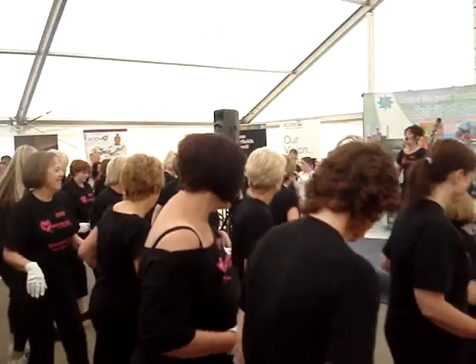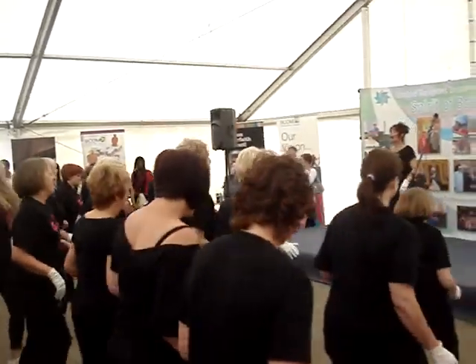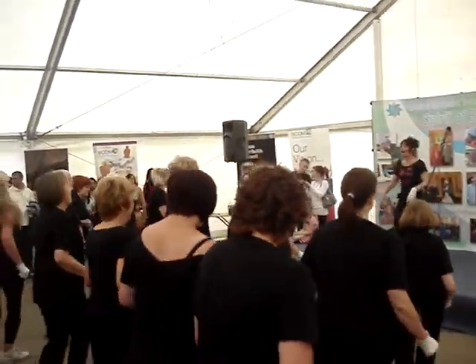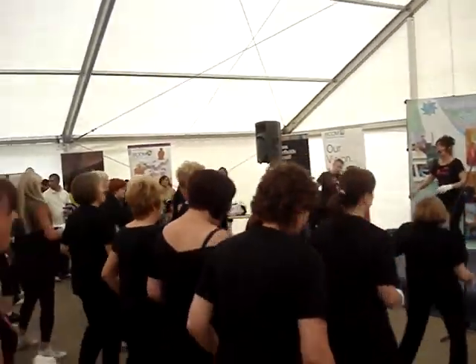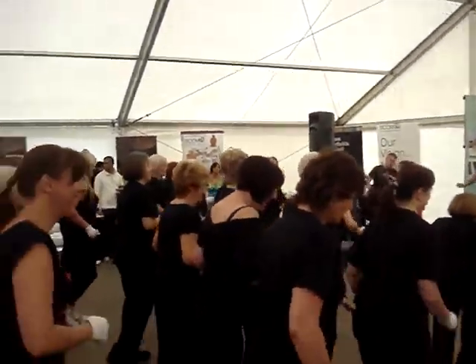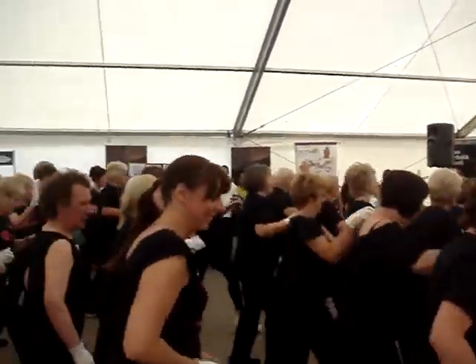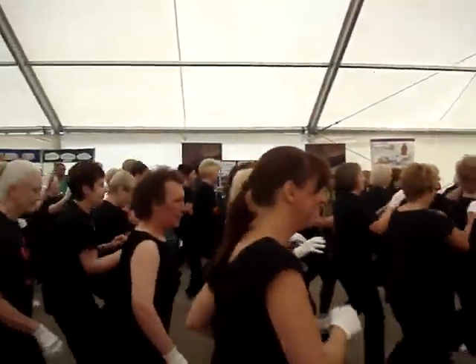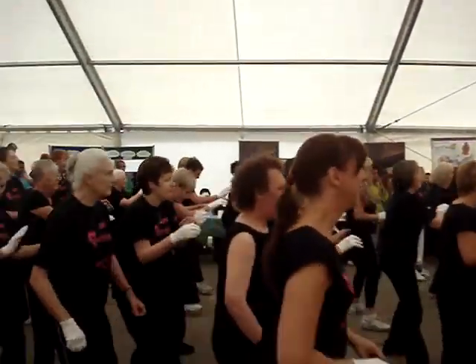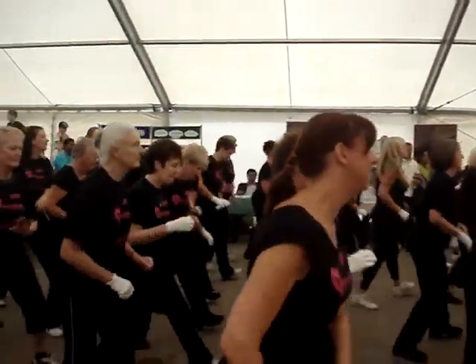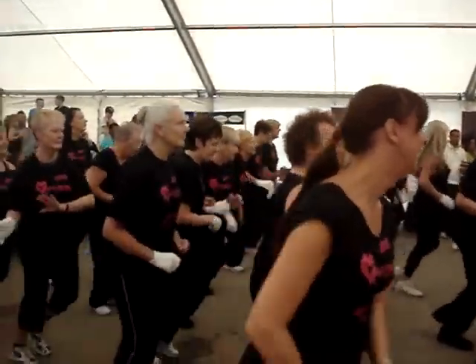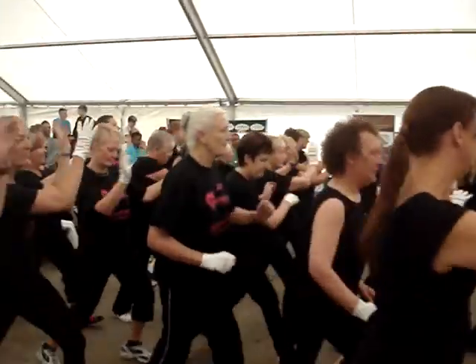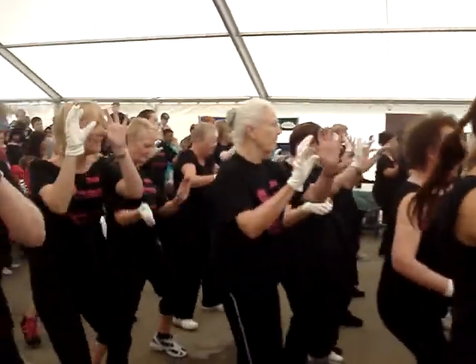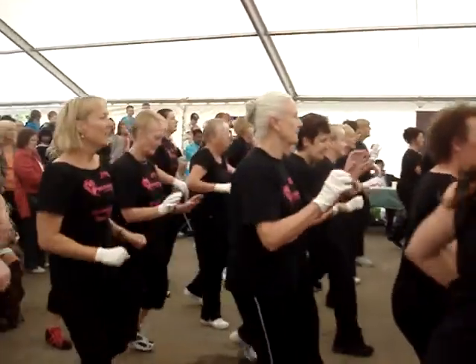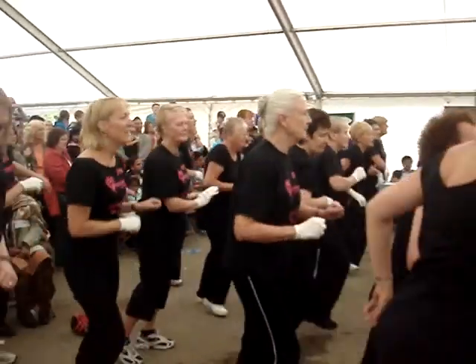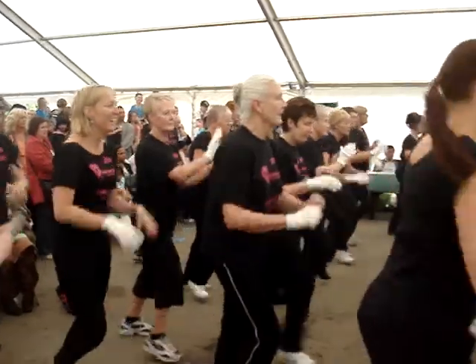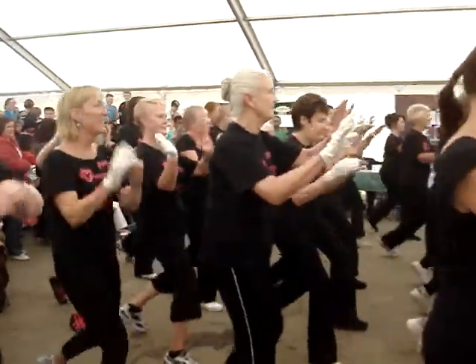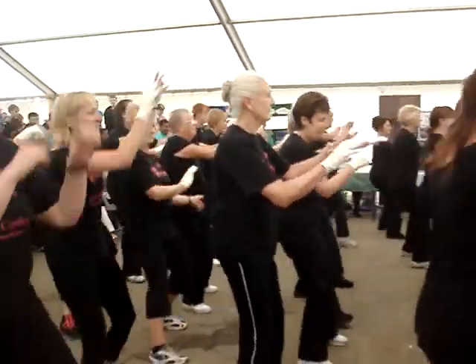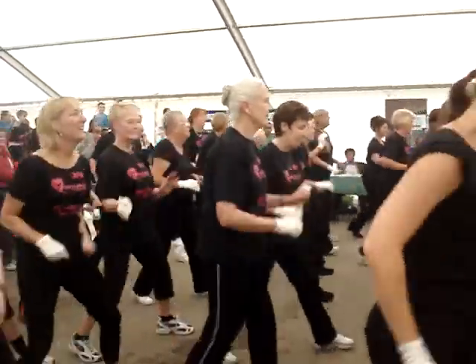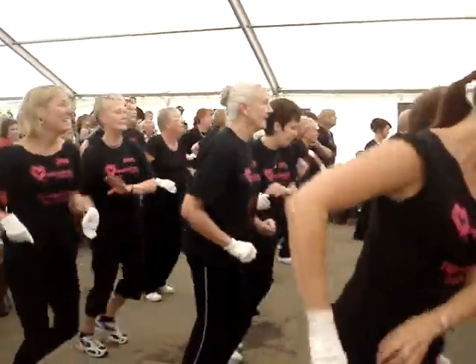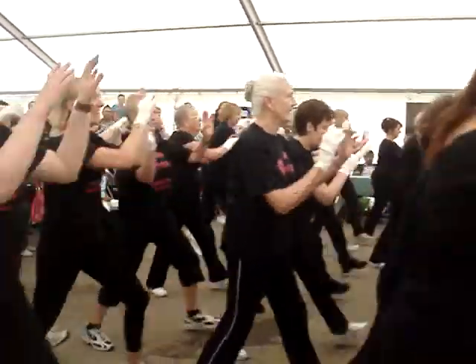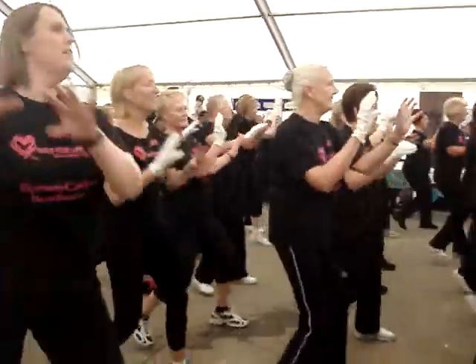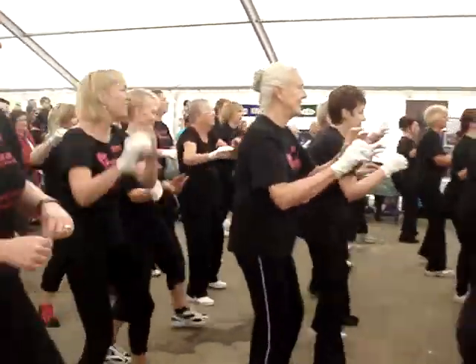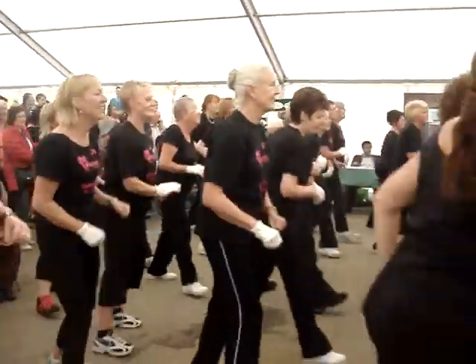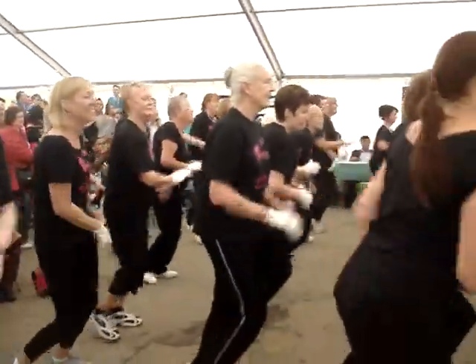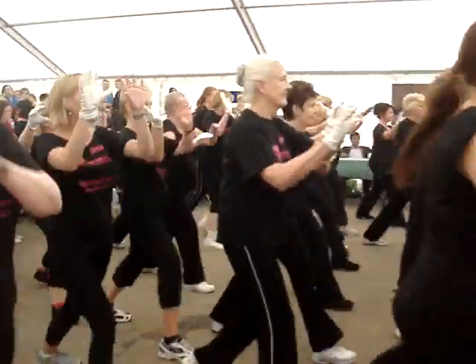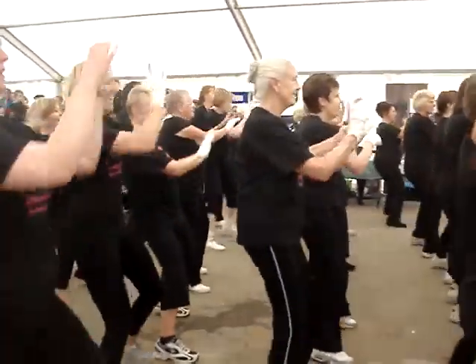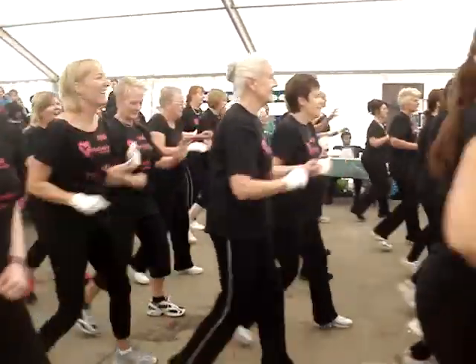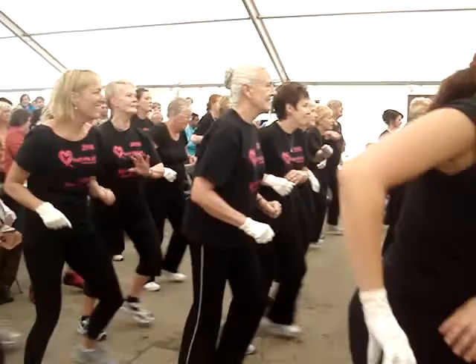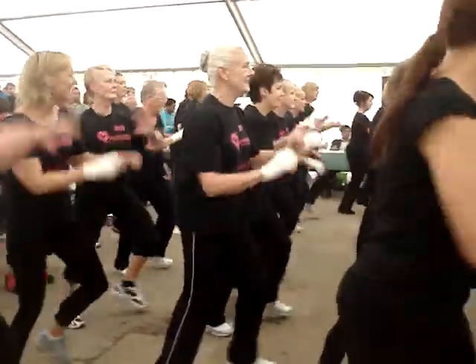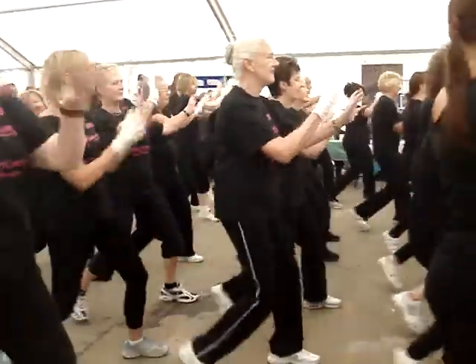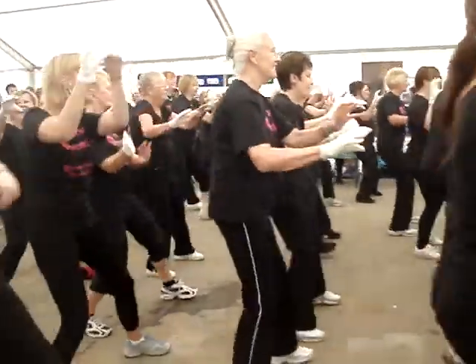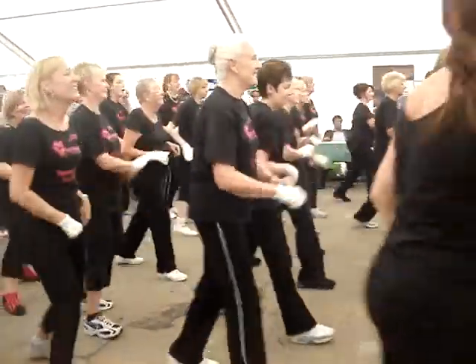Up. Step. Right leg. Left leg. Do it again. Again. Go. One more.